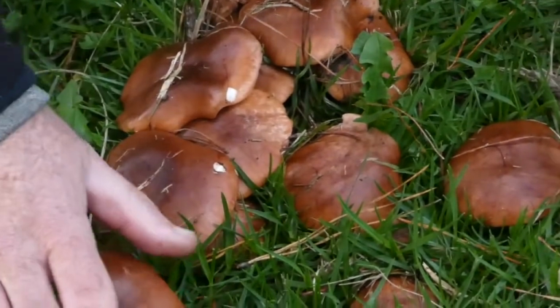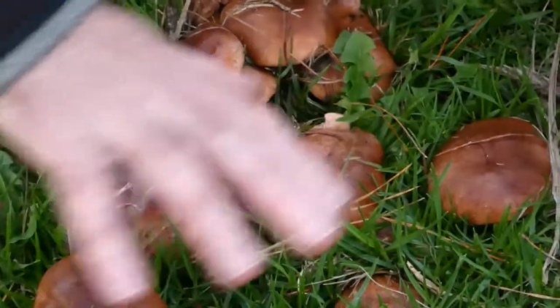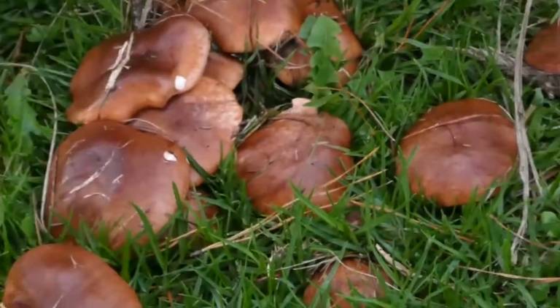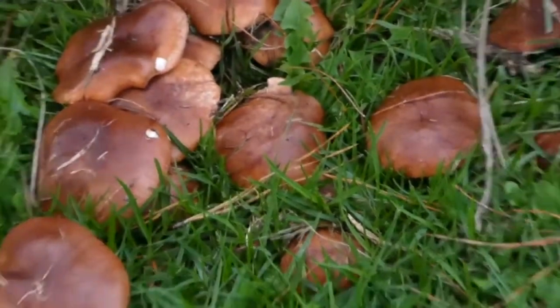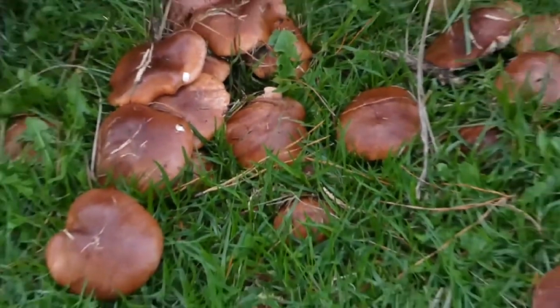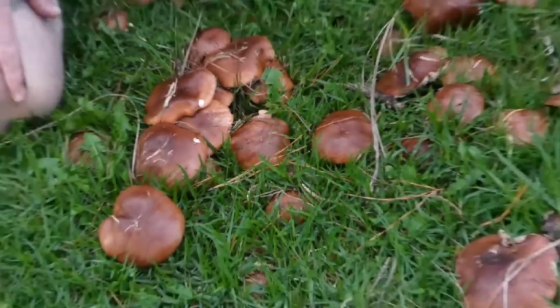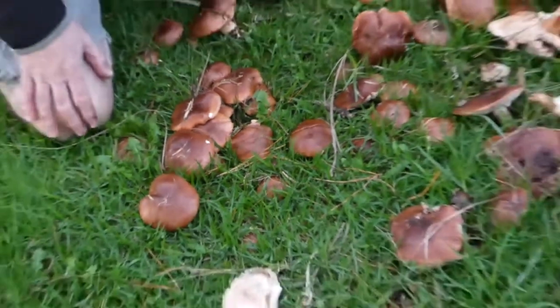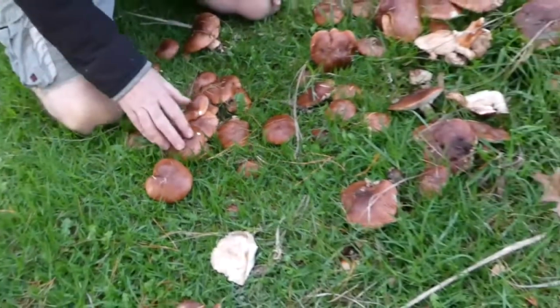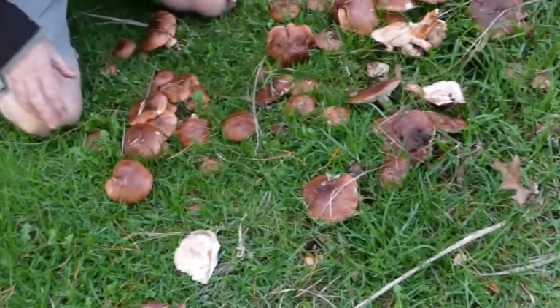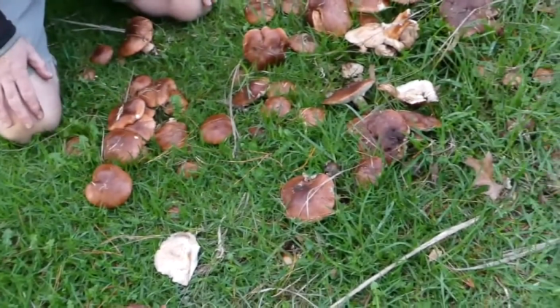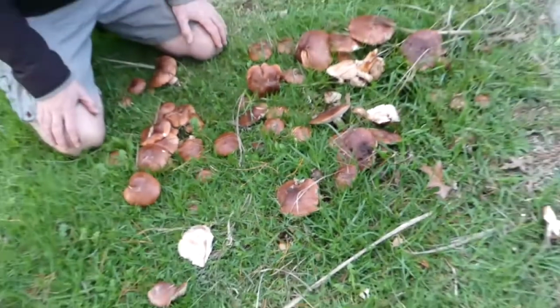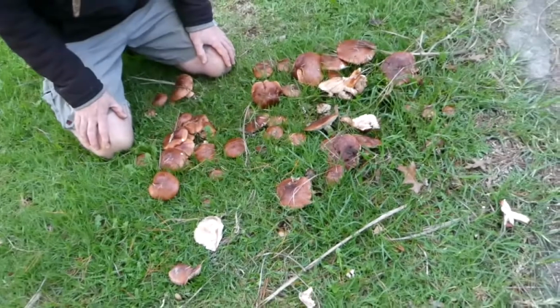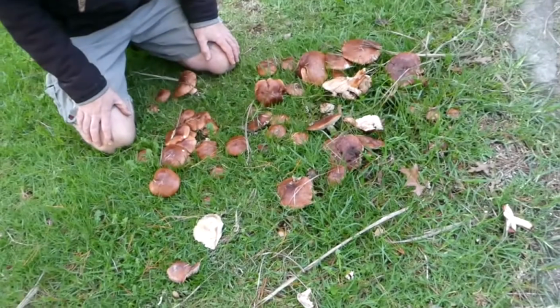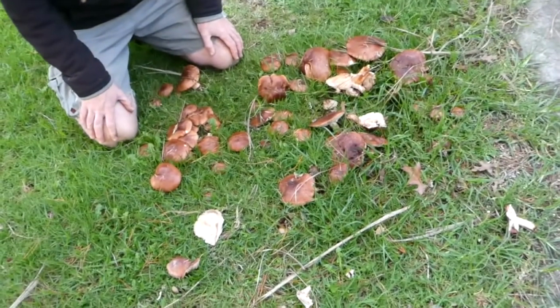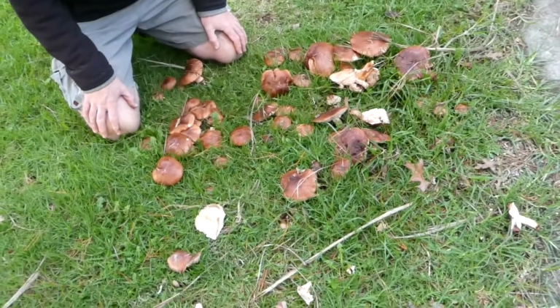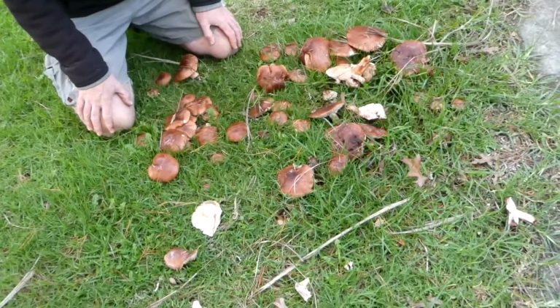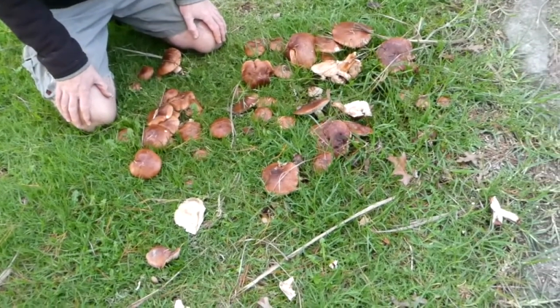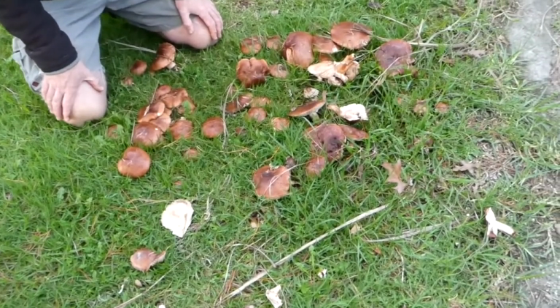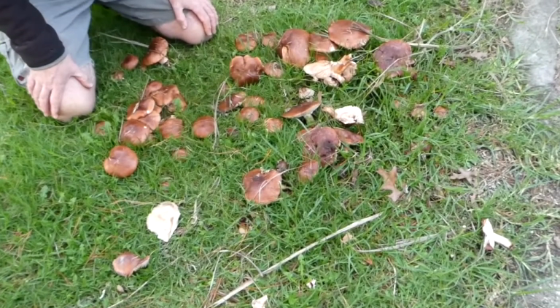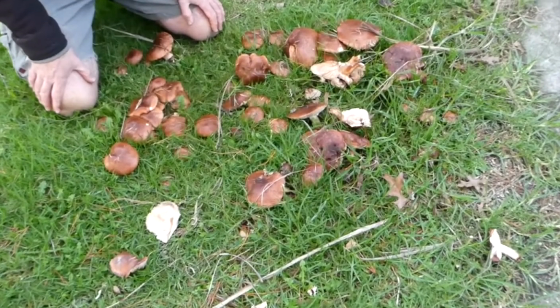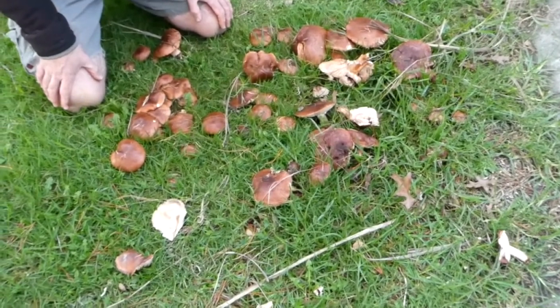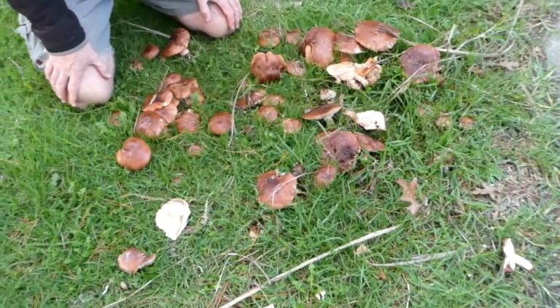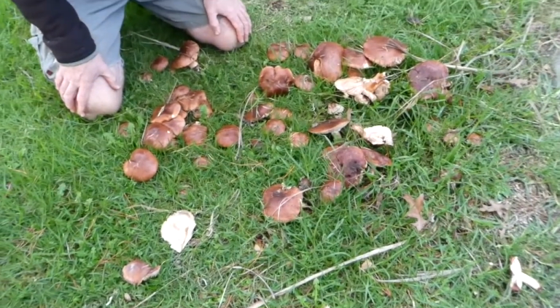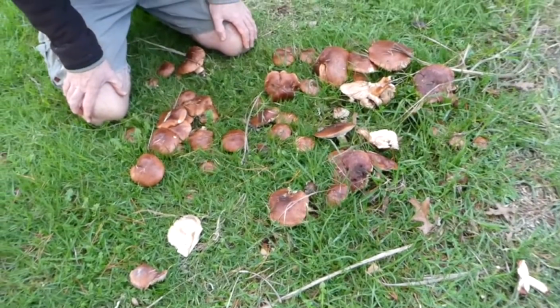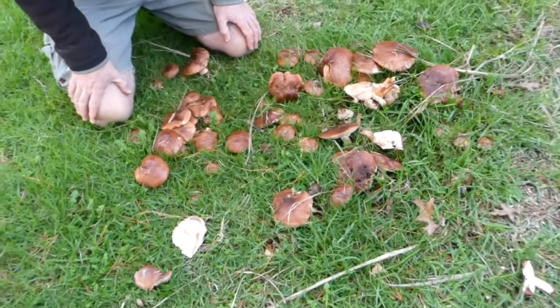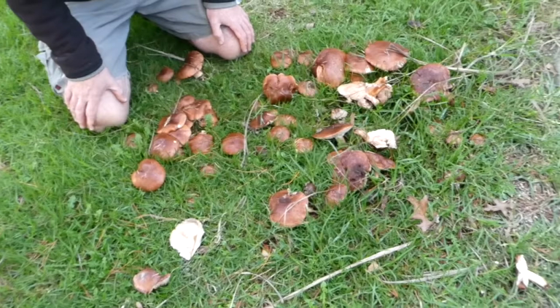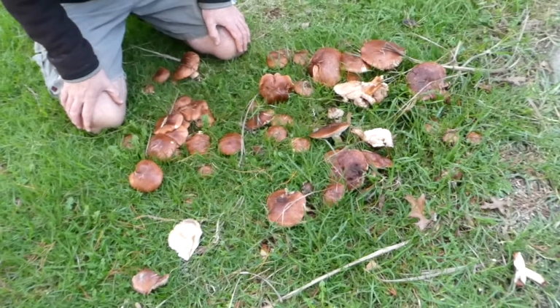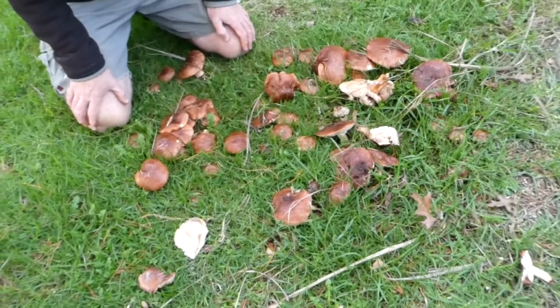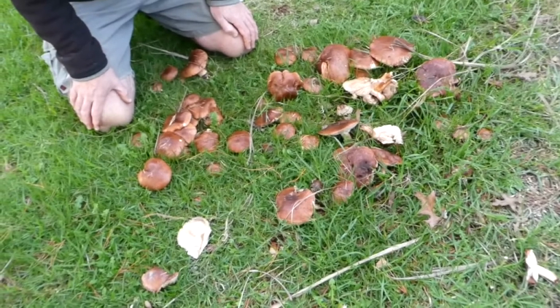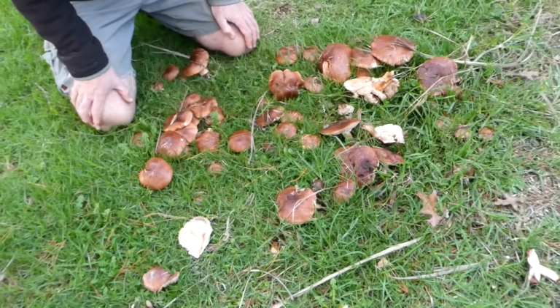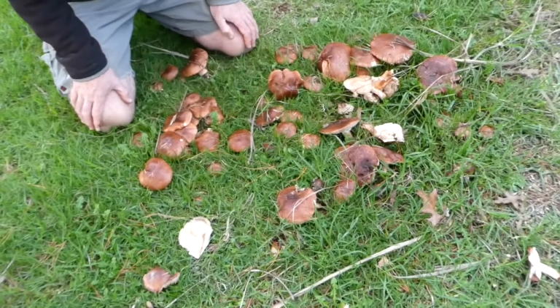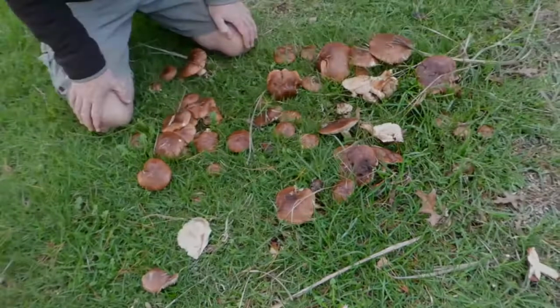You can see there's a big pile of them — they often come up in big clusters like this. They're an edible species, edible but extremely bitter. I haven't yet found a way to make them palatable.